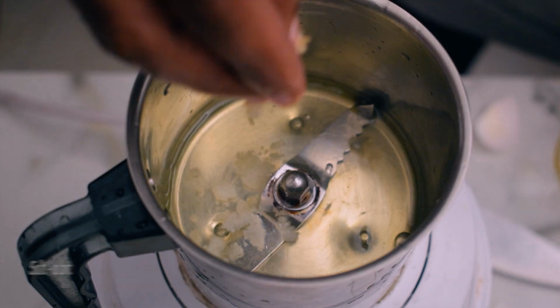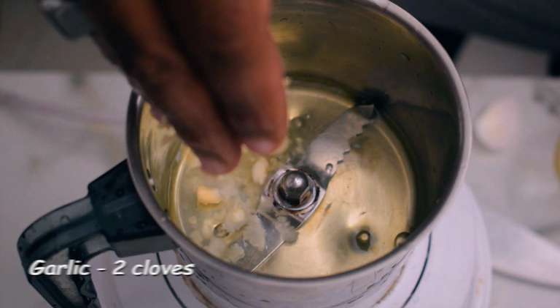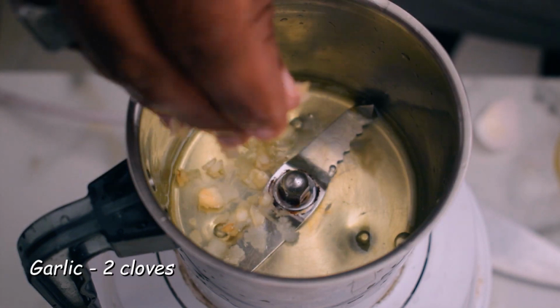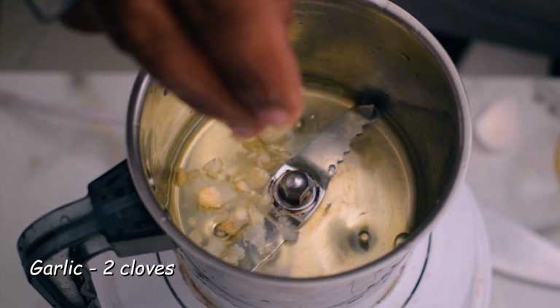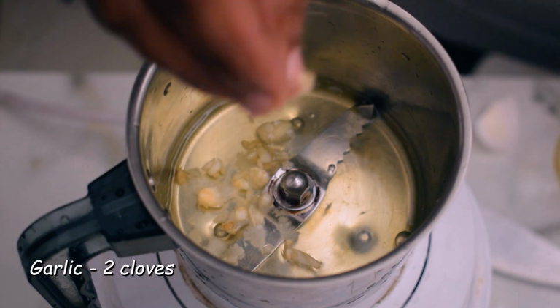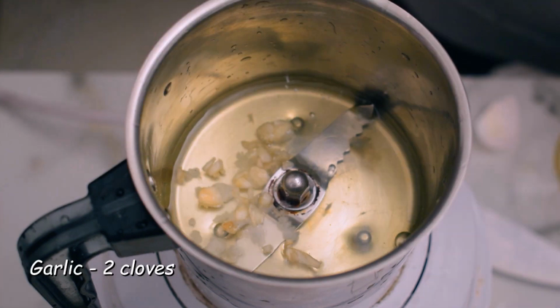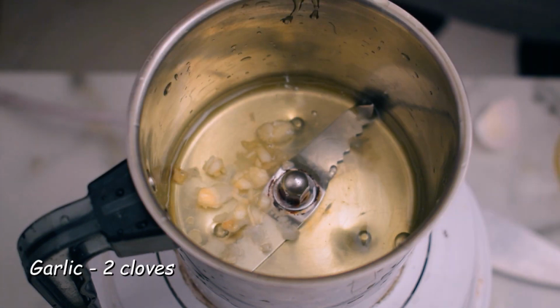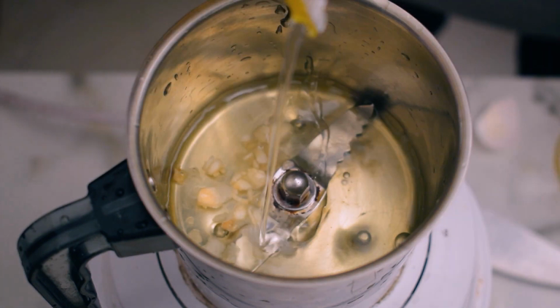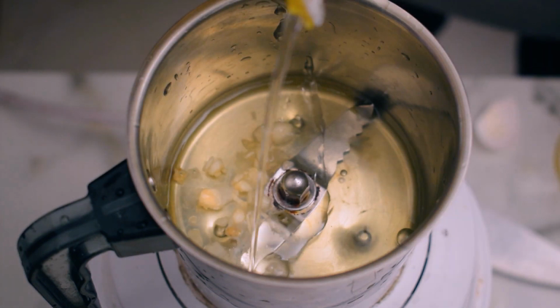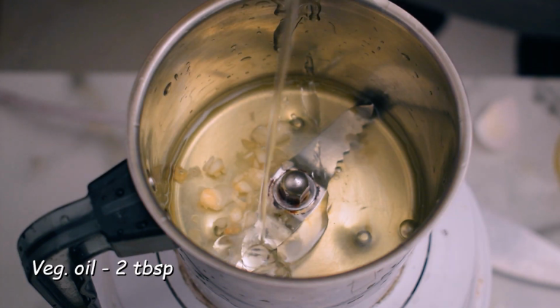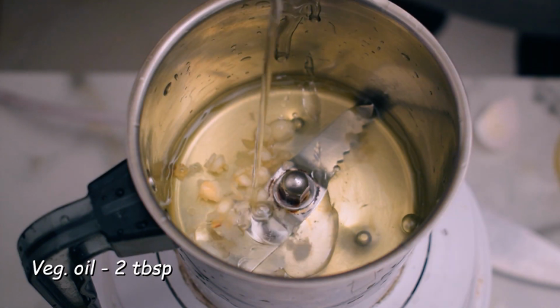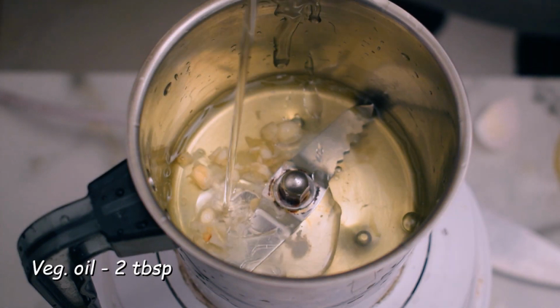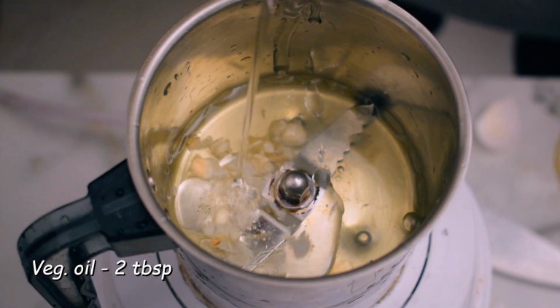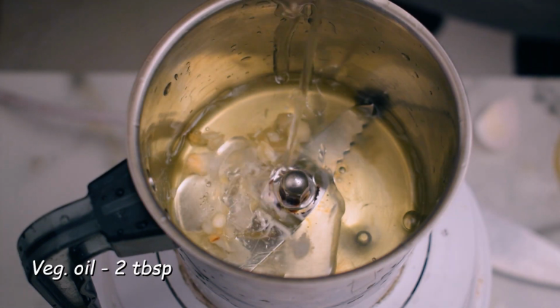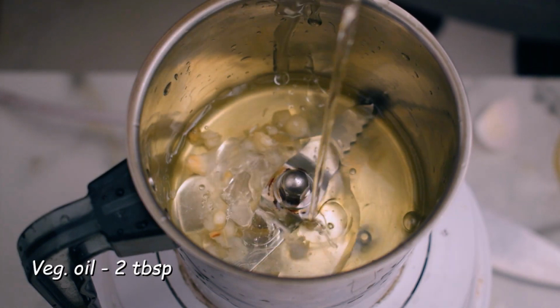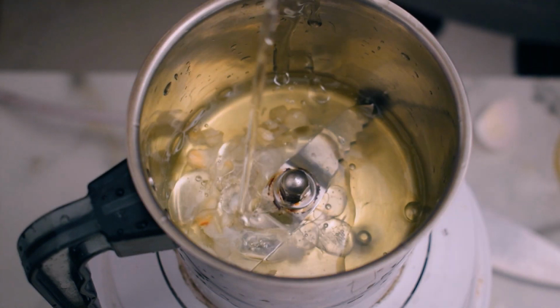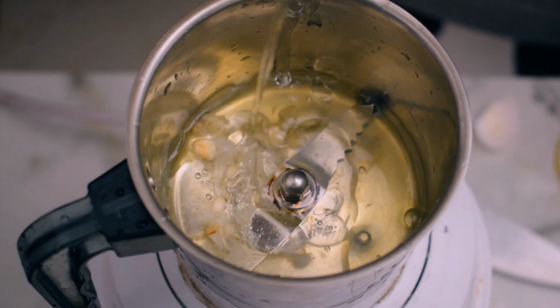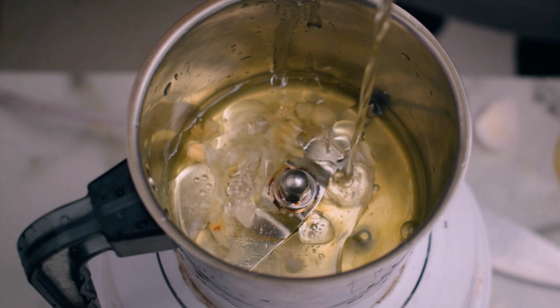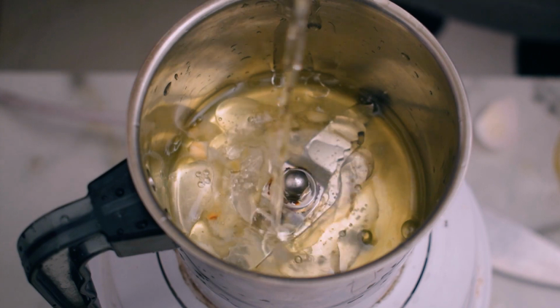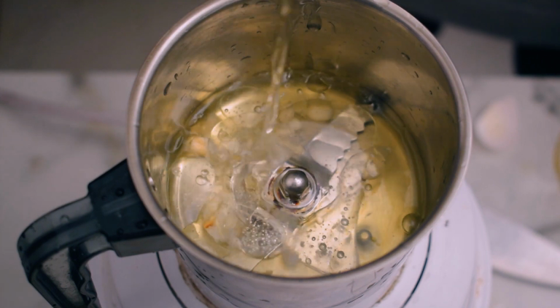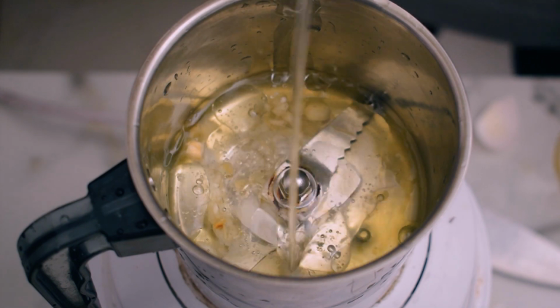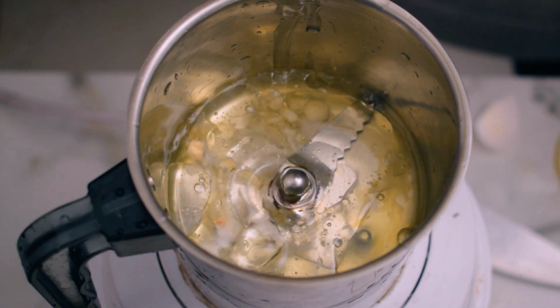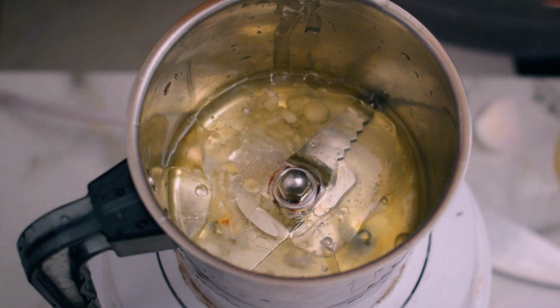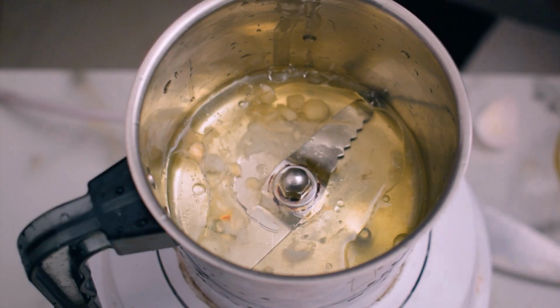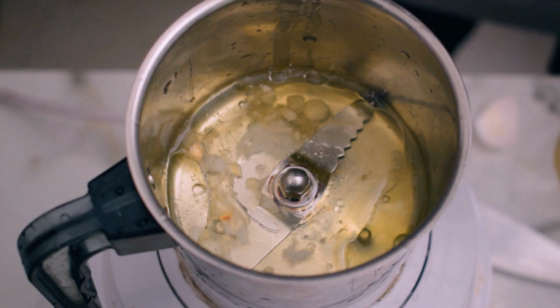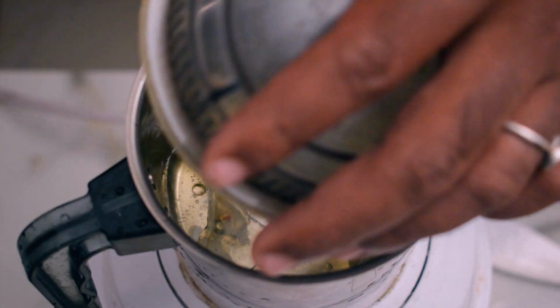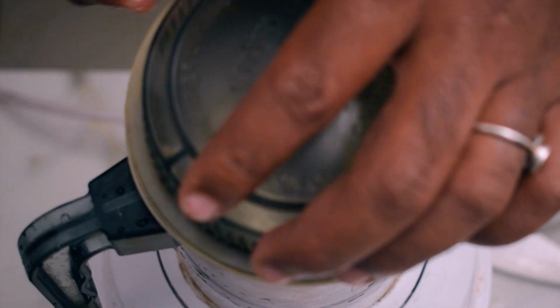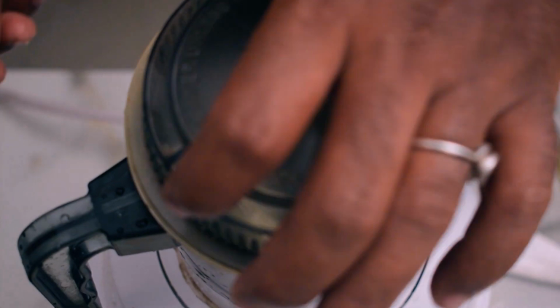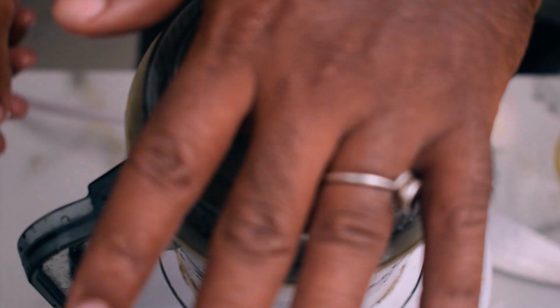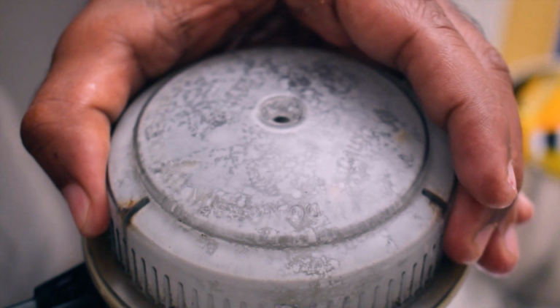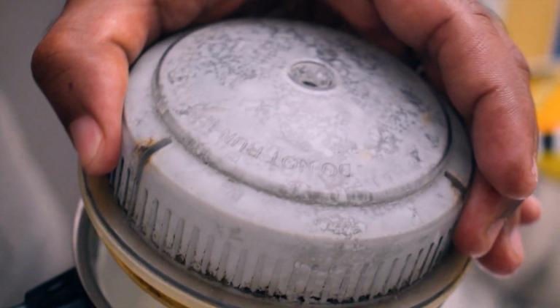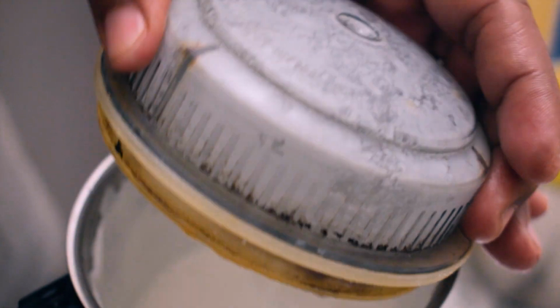Add some vegetables. We make a vegetable for the vegetable. Mix in 10 seconds and mix in our jar.